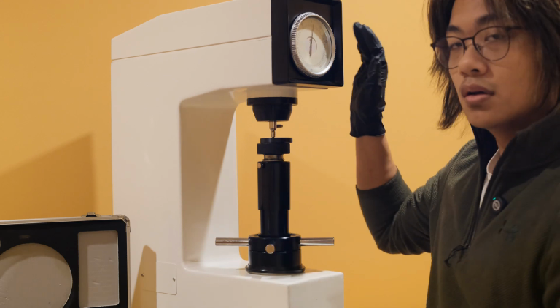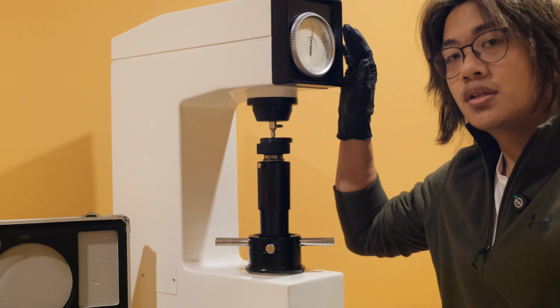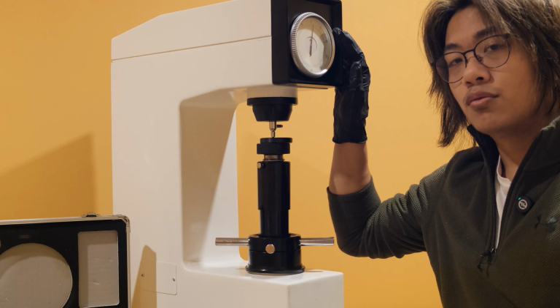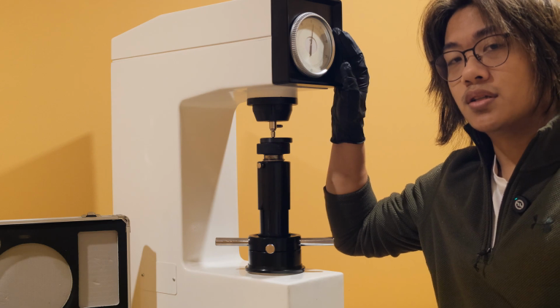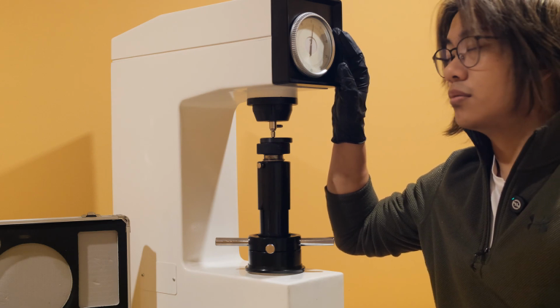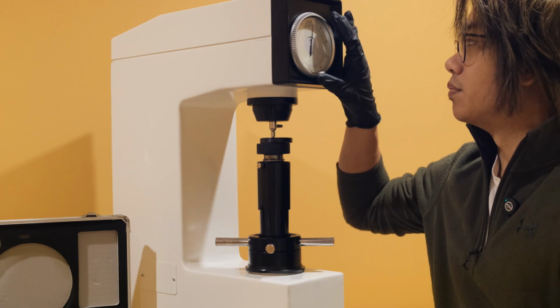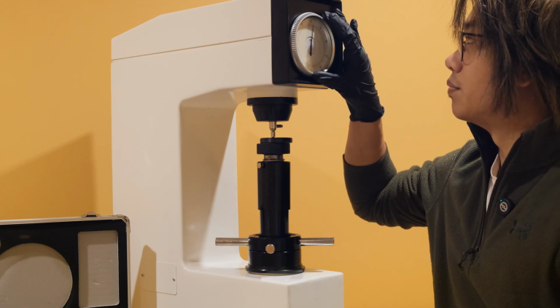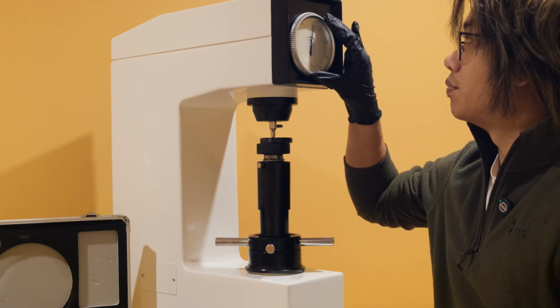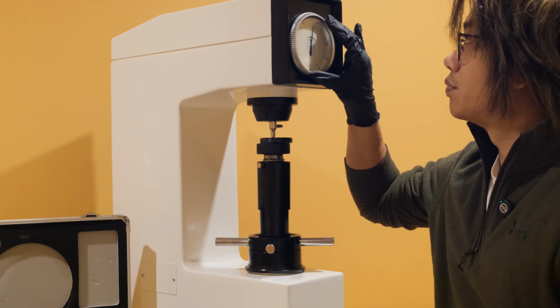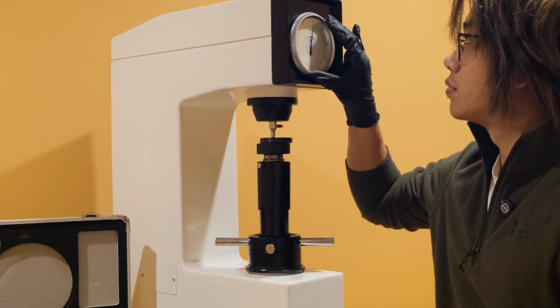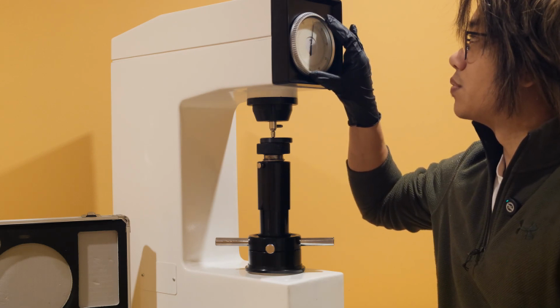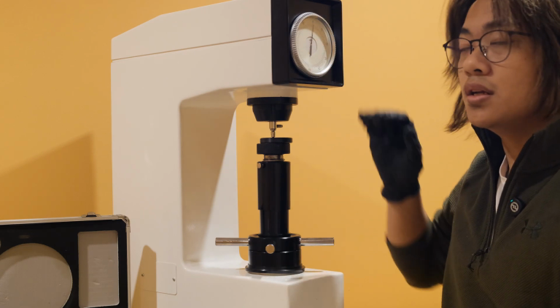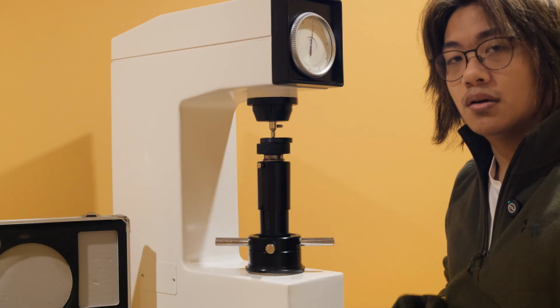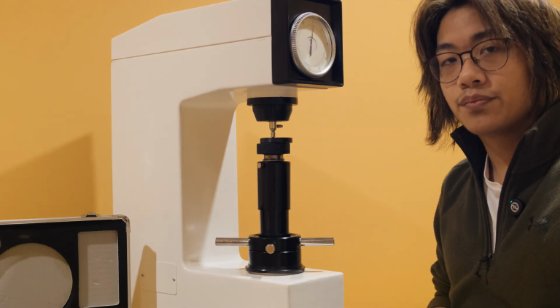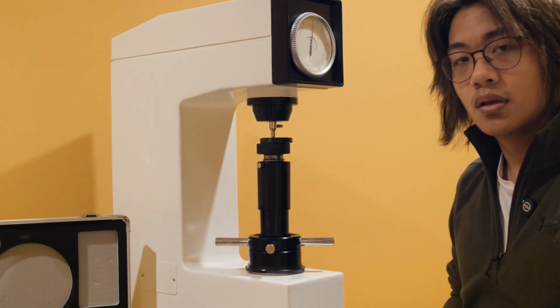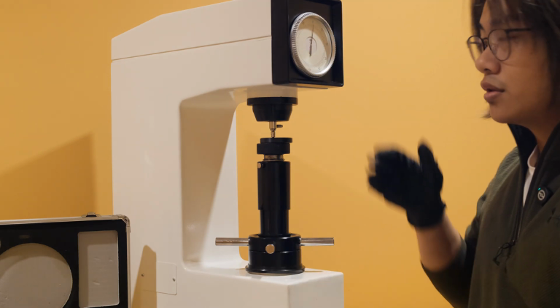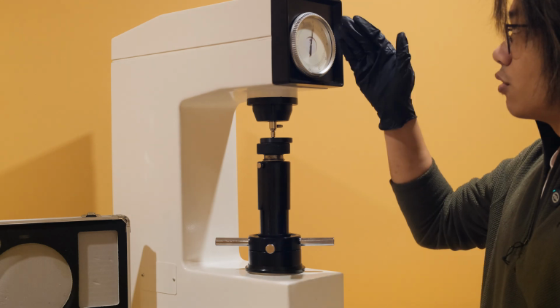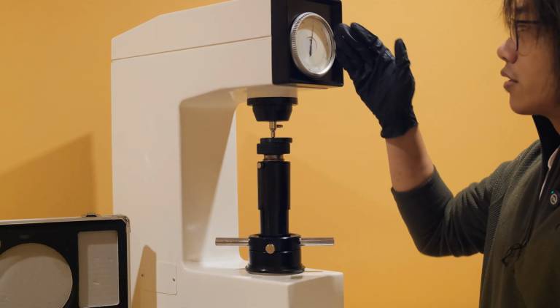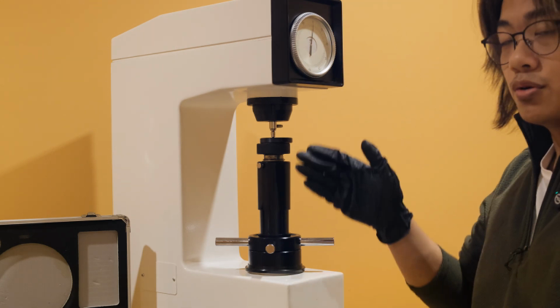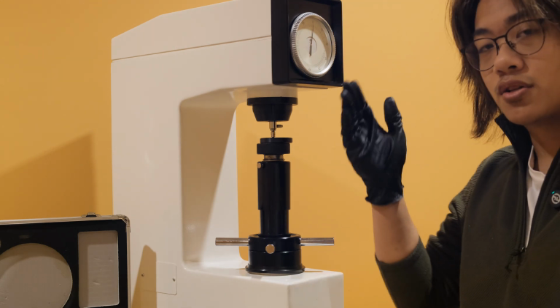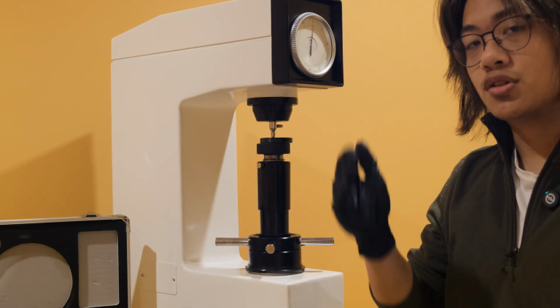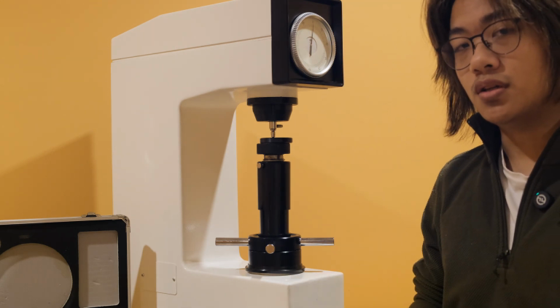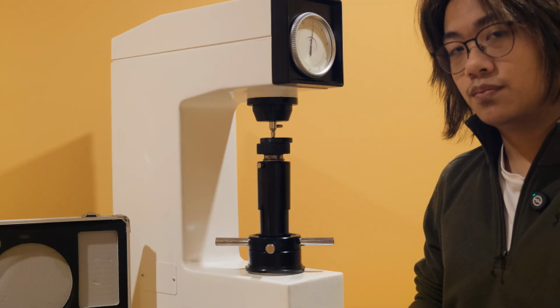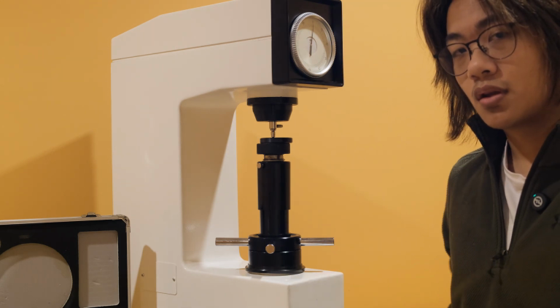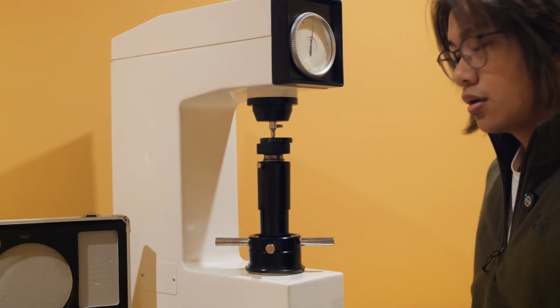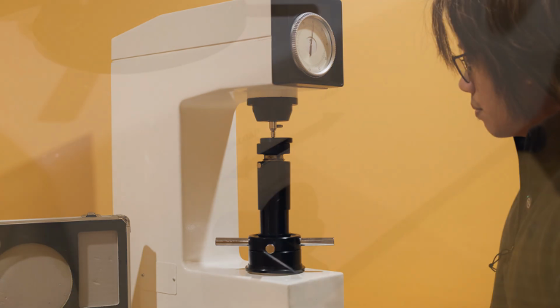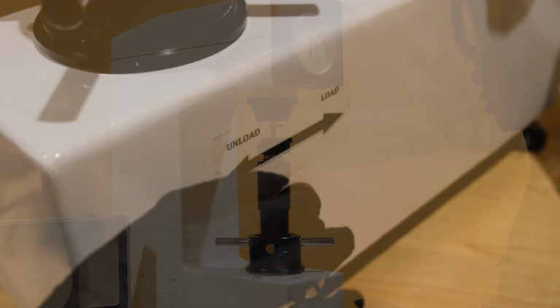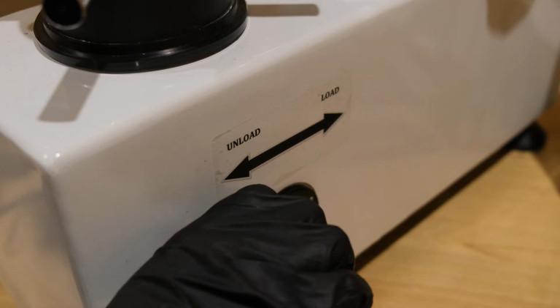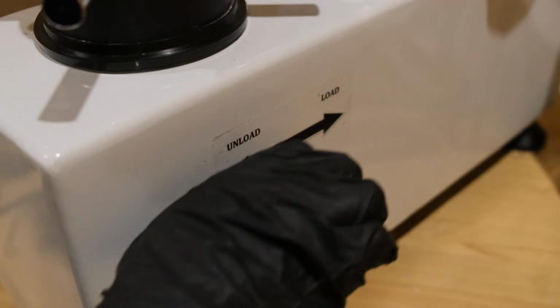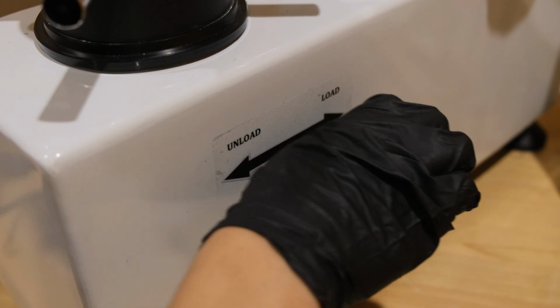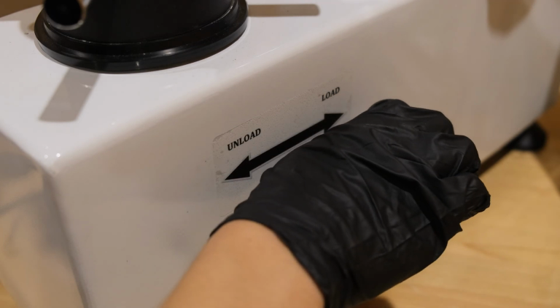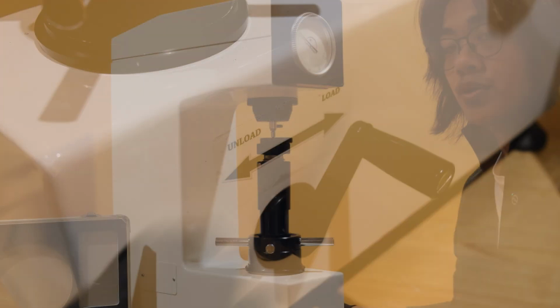Adjust the outer ring as needed to spin the indicator. The zero mark should match the position of the needle.